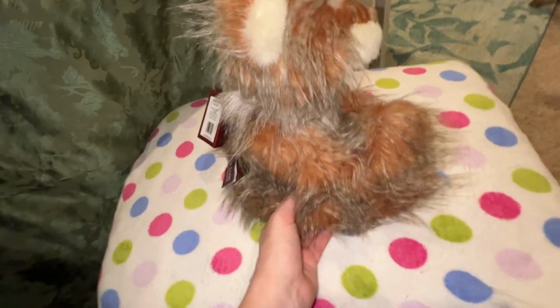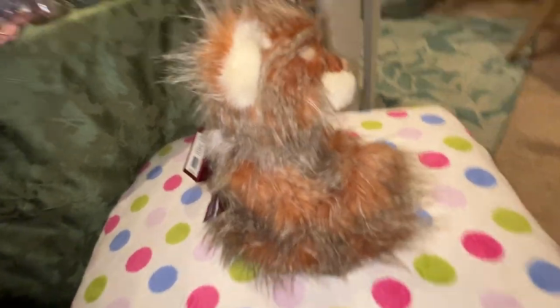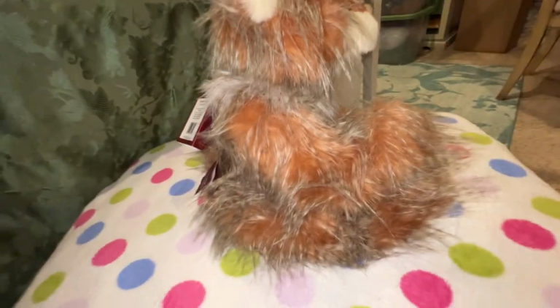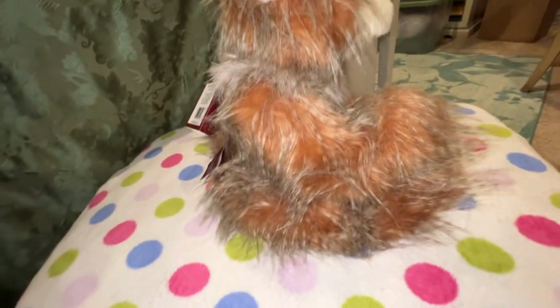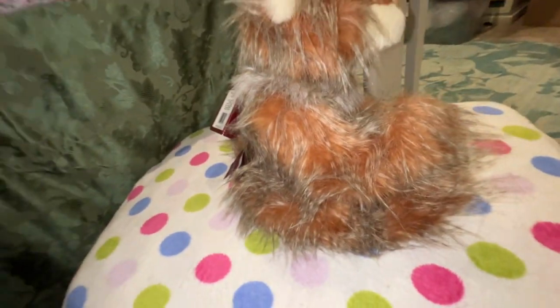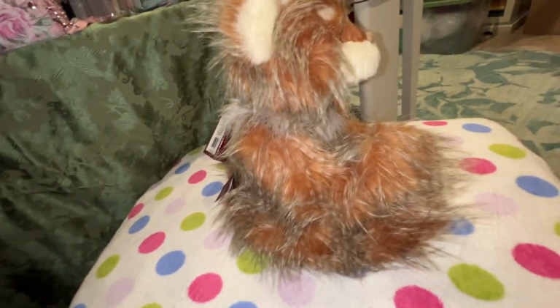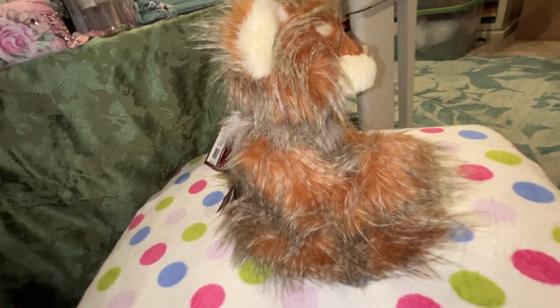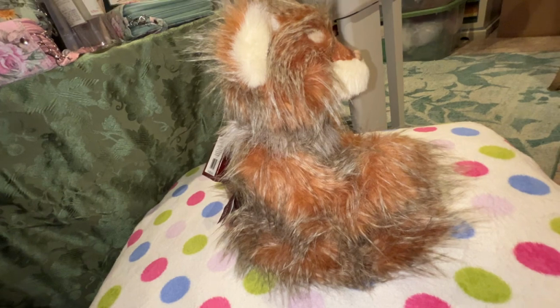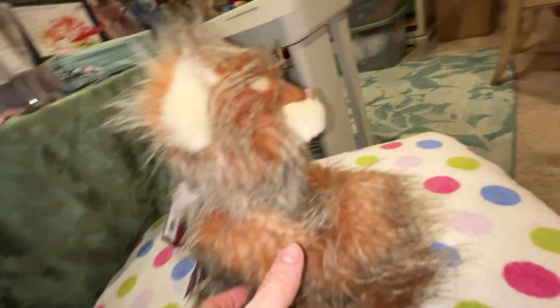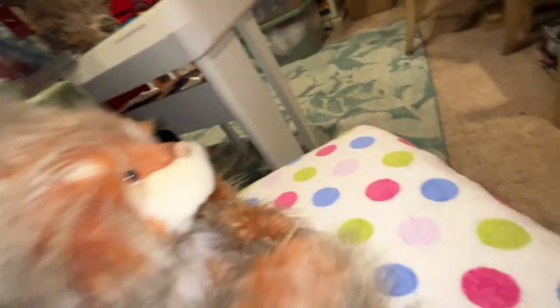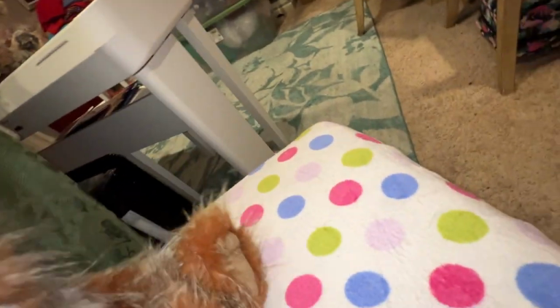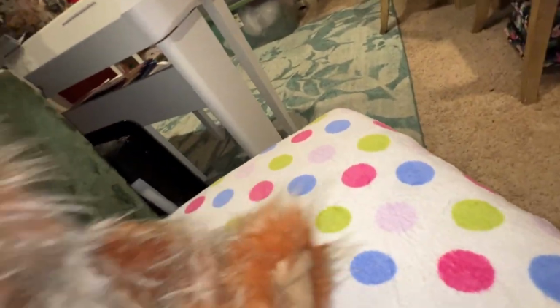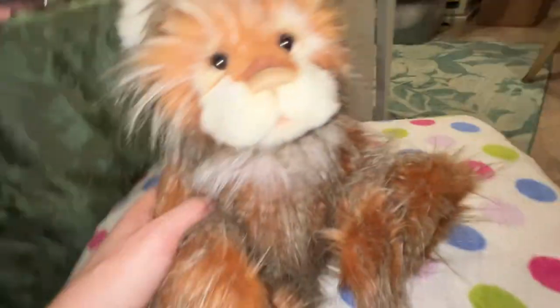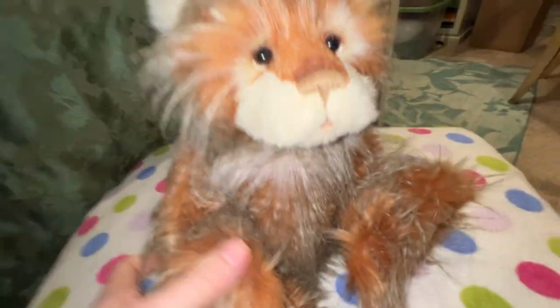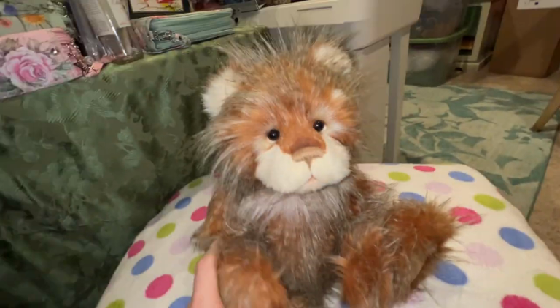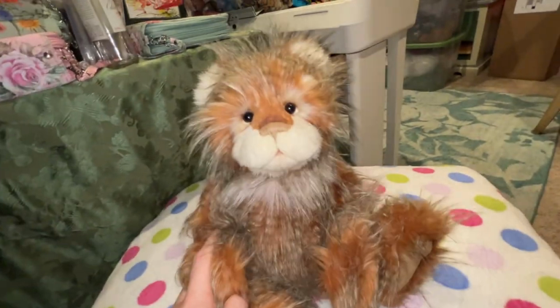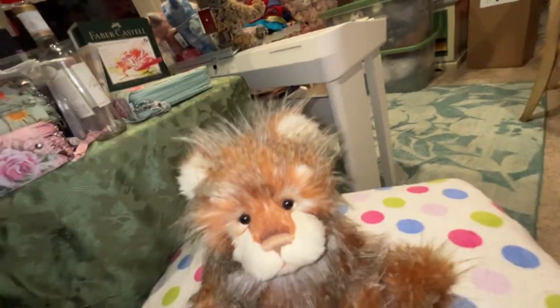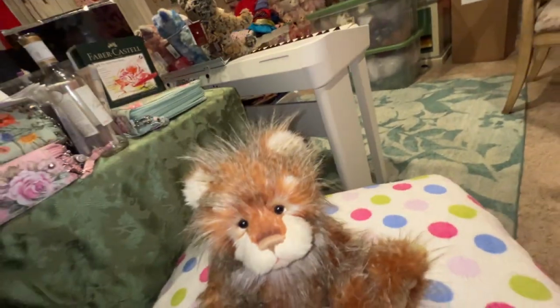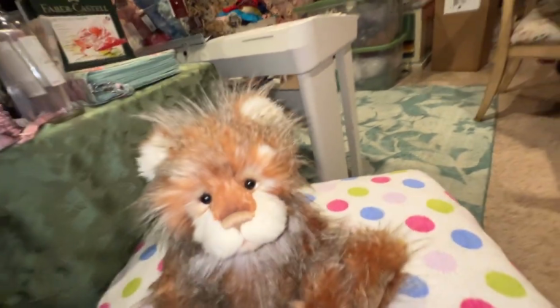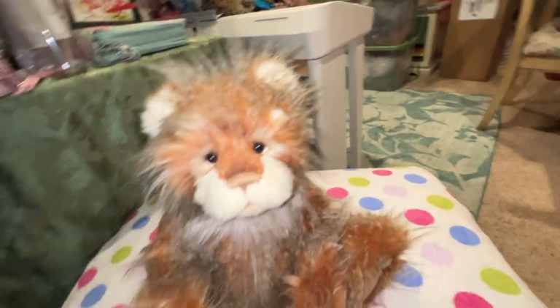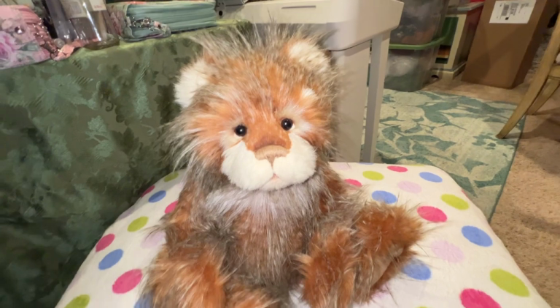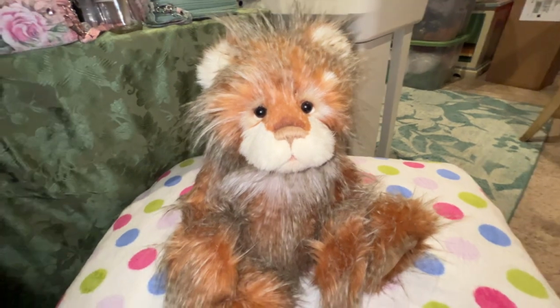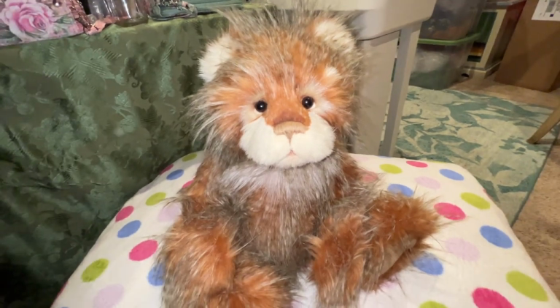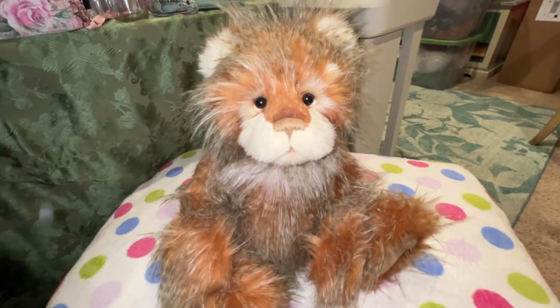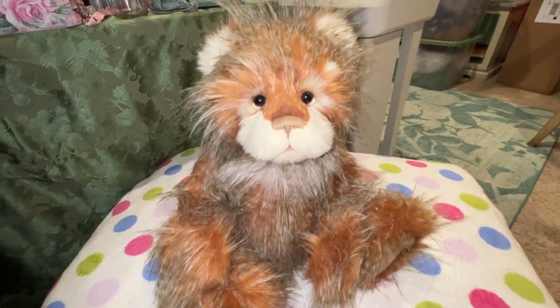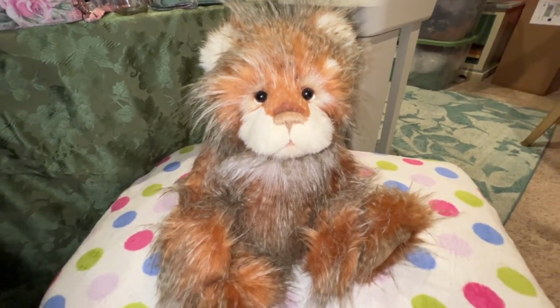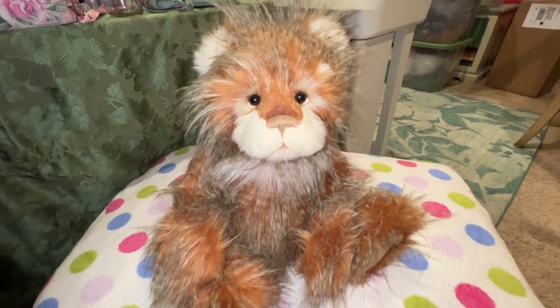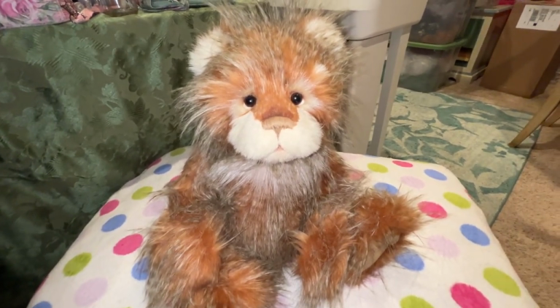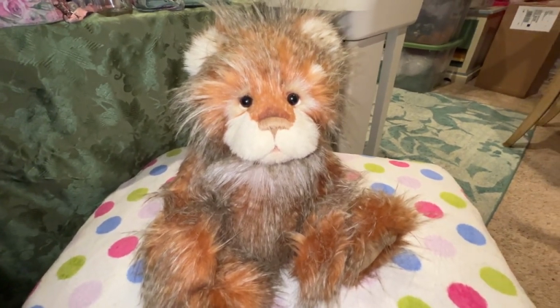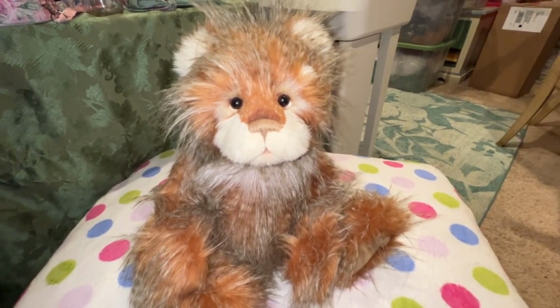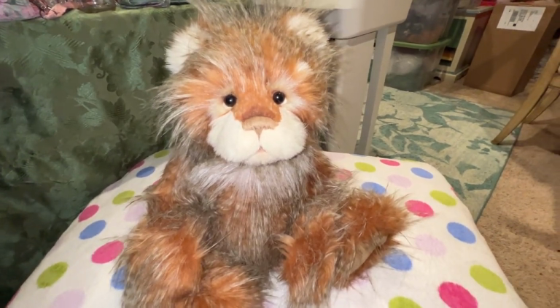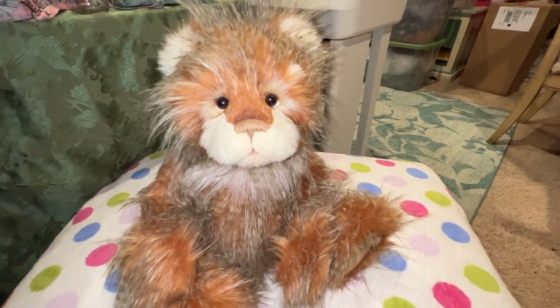Look at how well he sits. He doesn't match anything else I have, but he will look nice. I think in the autumn and fall, I think.